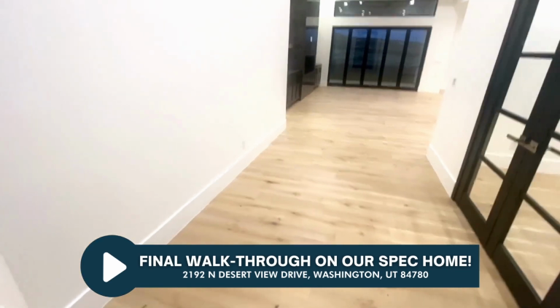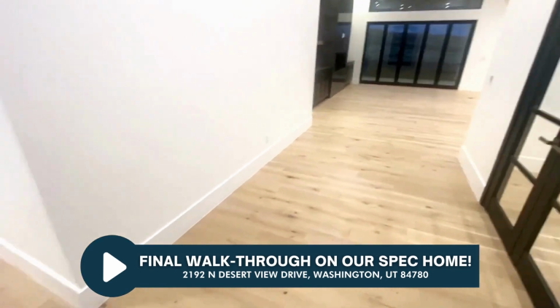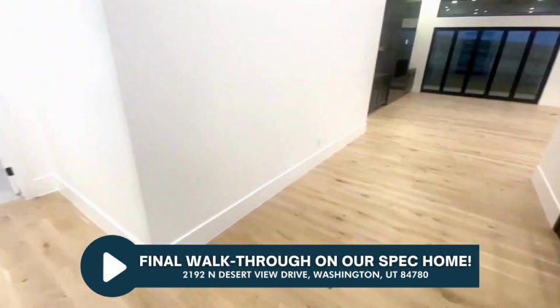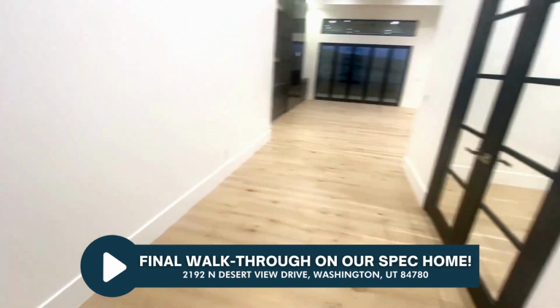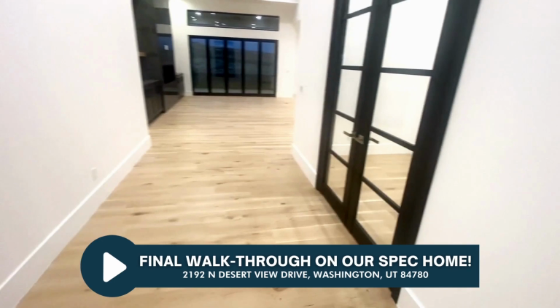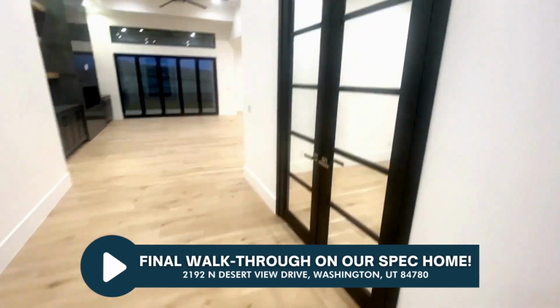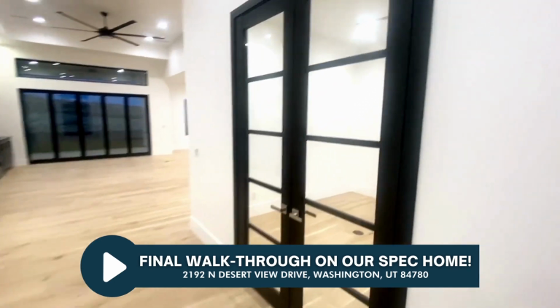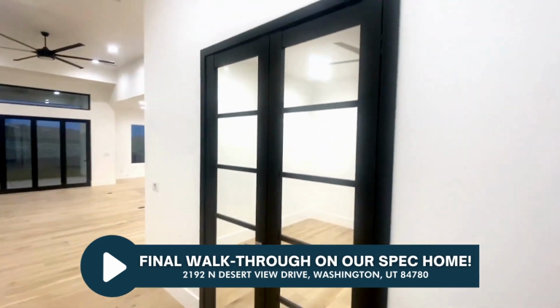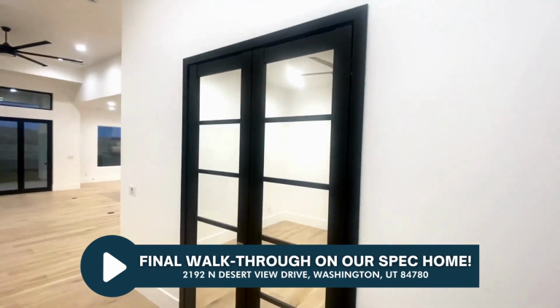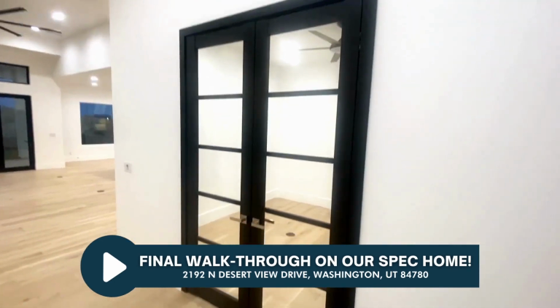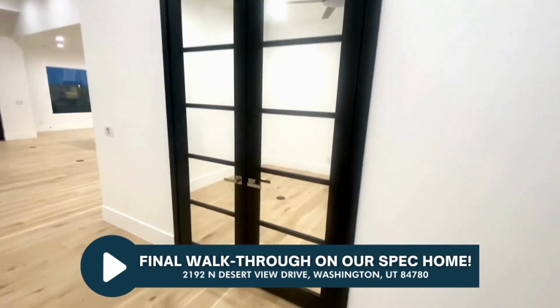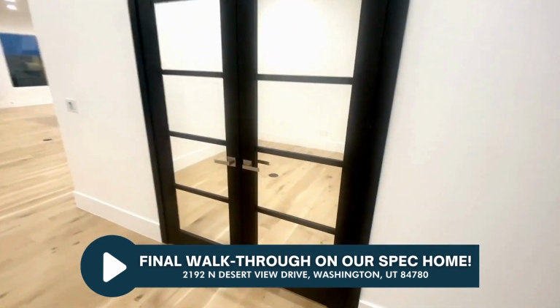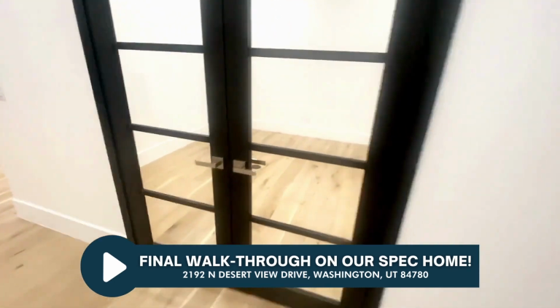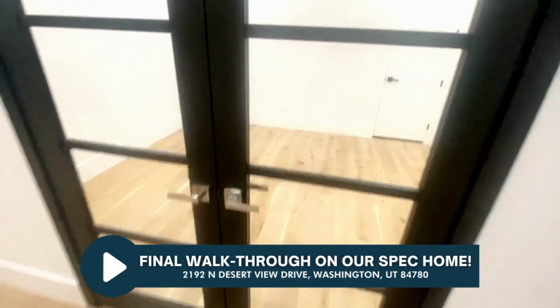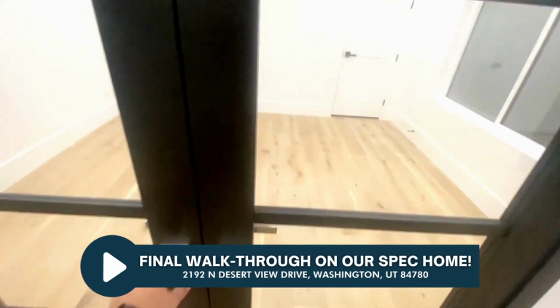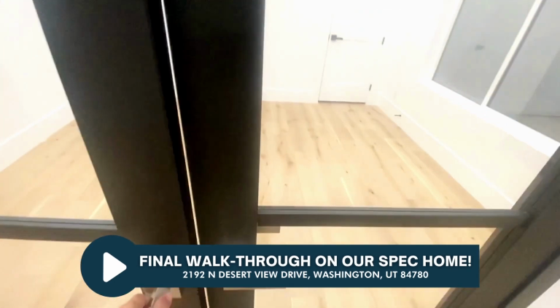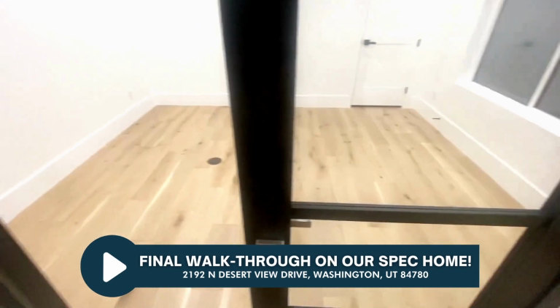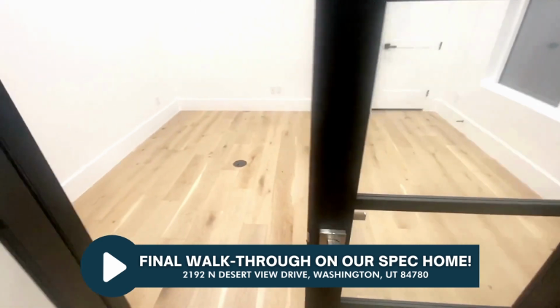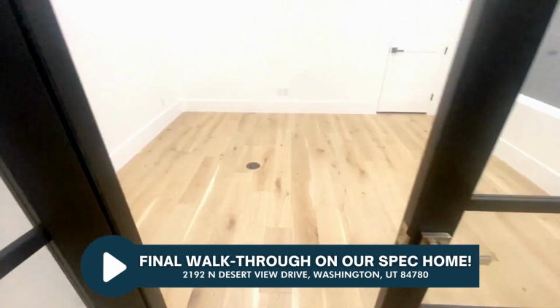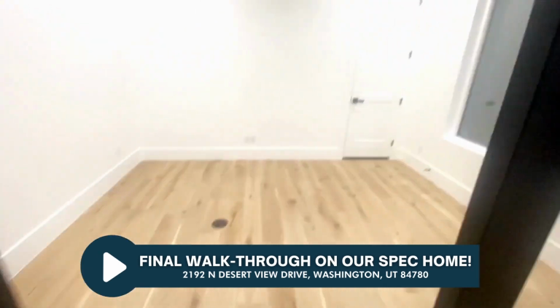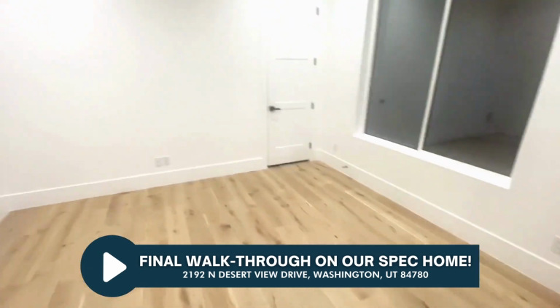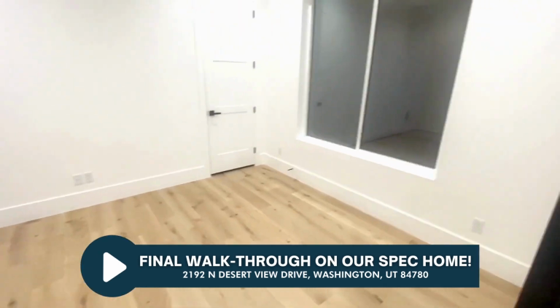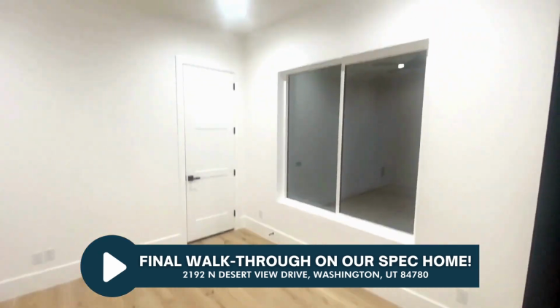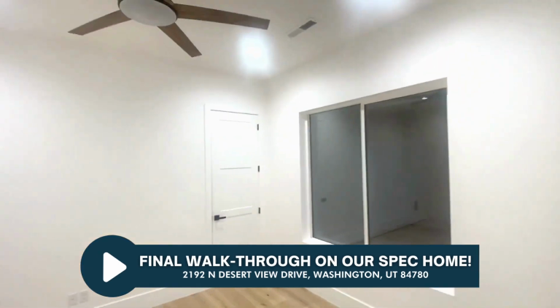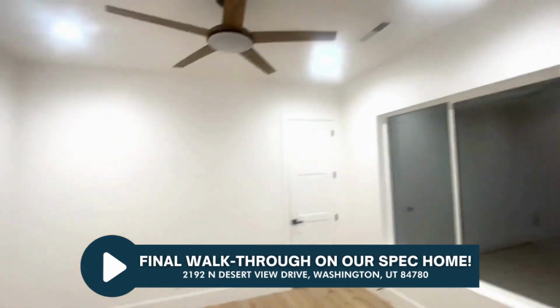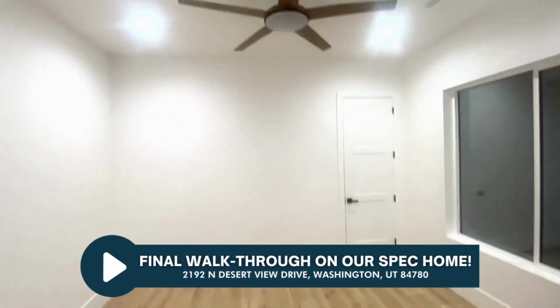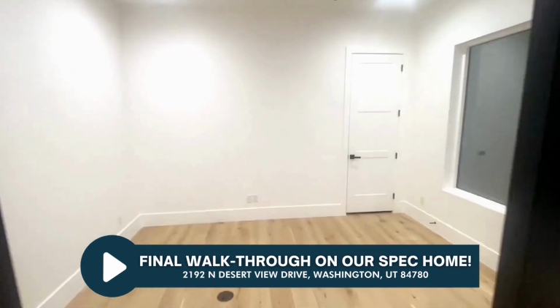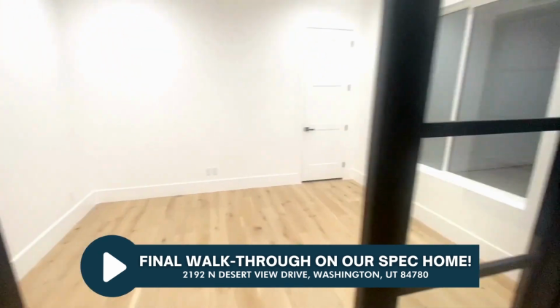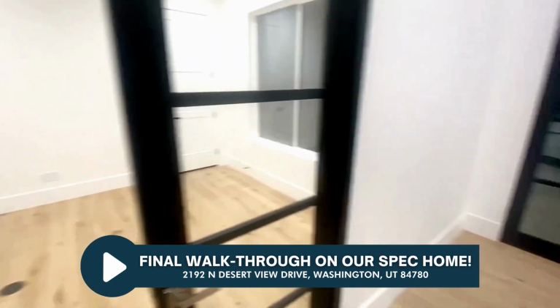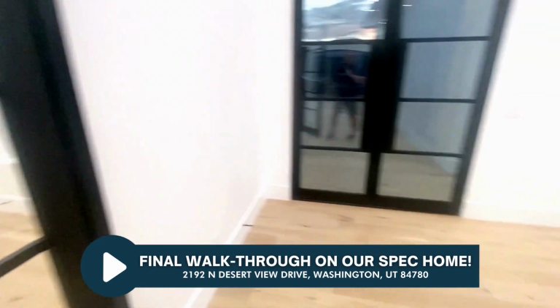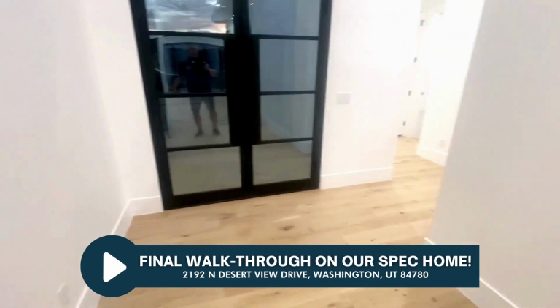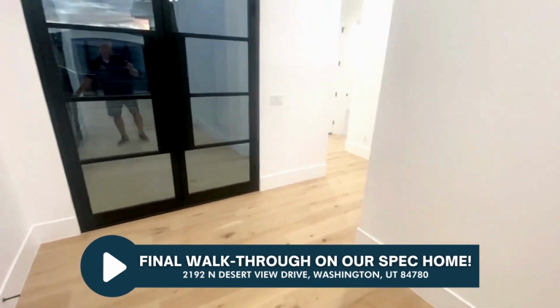To the right we'll start in the office — doors are all finished up, looking good here. There's the office. Let's go to this side of the house.